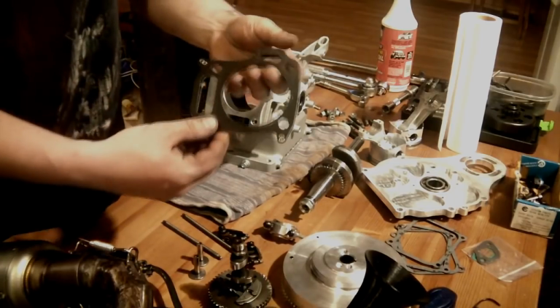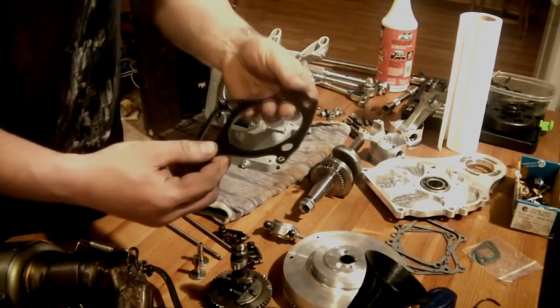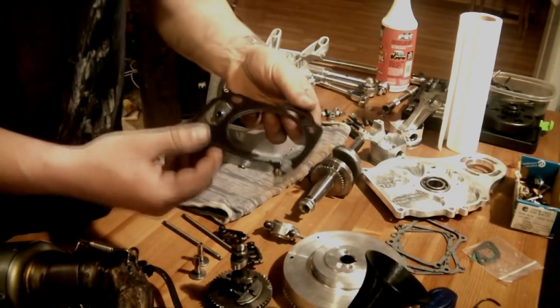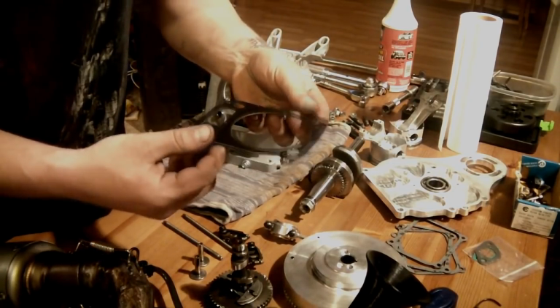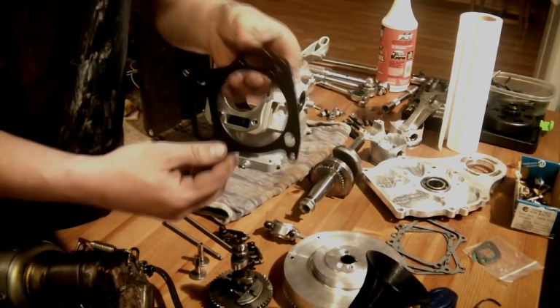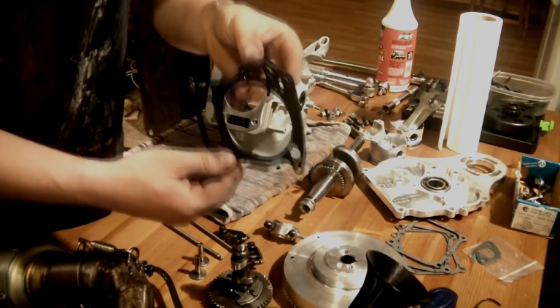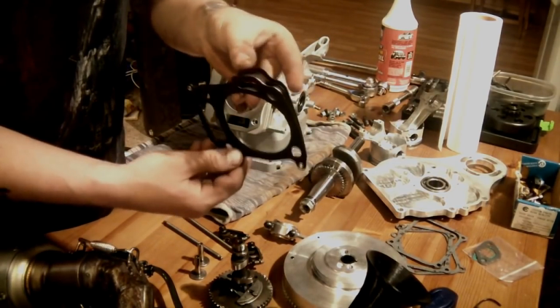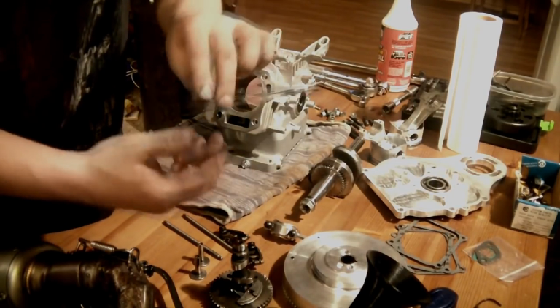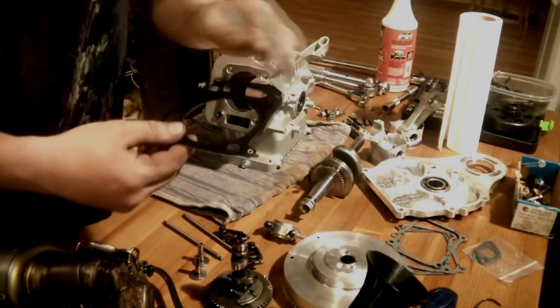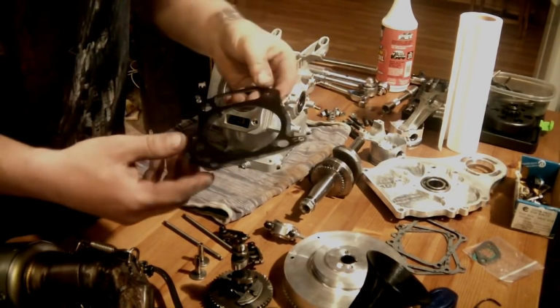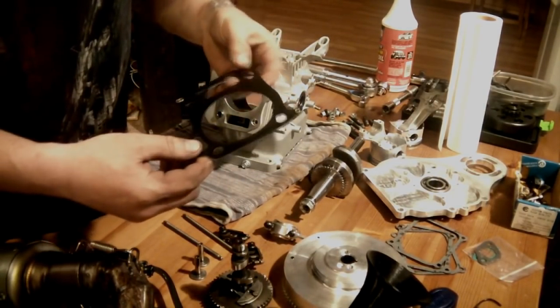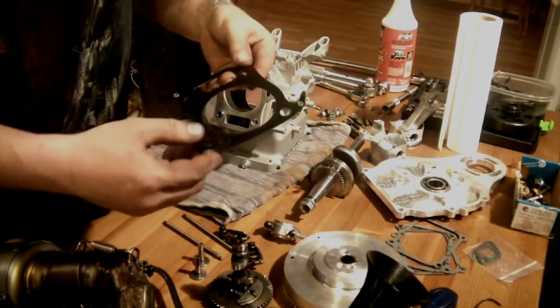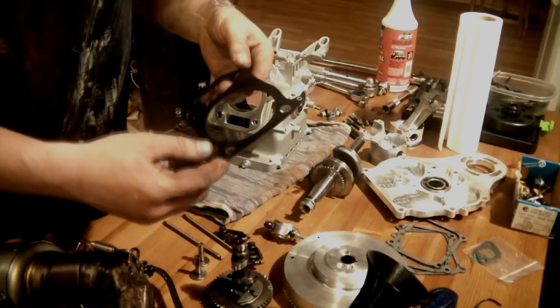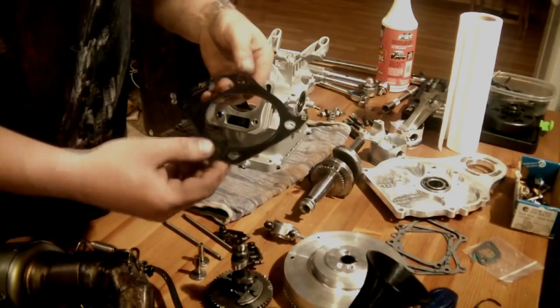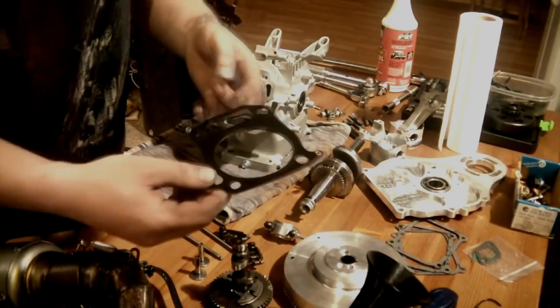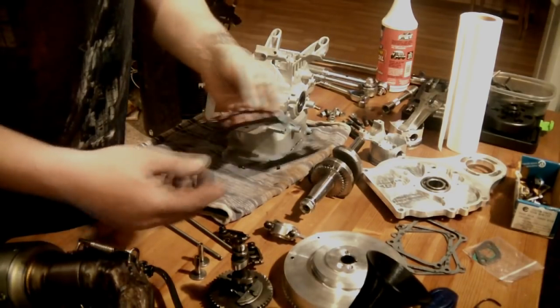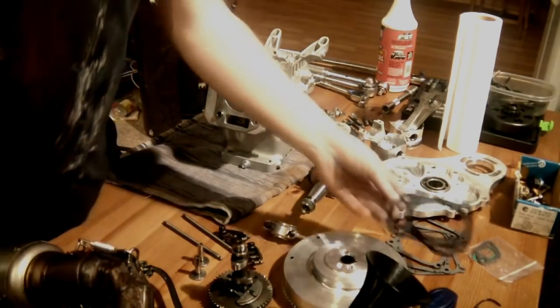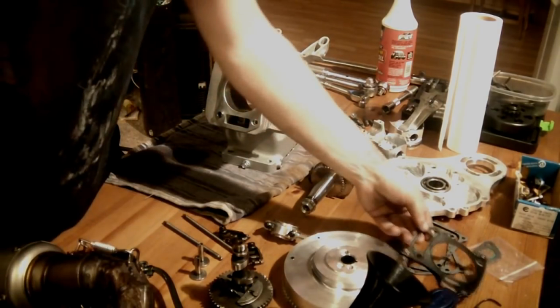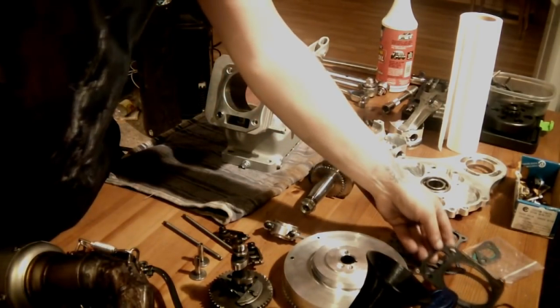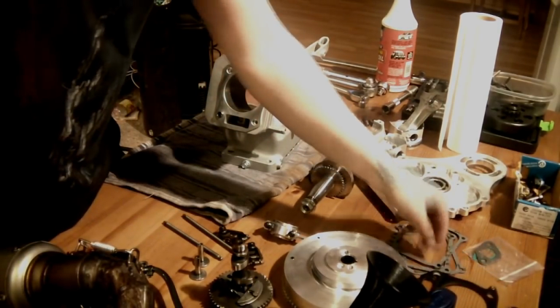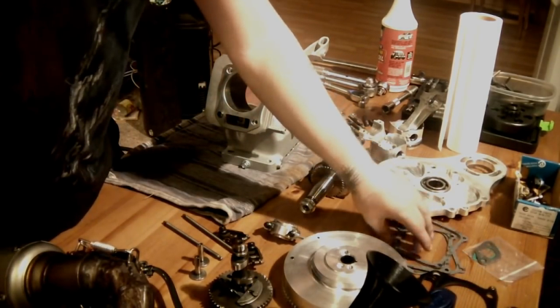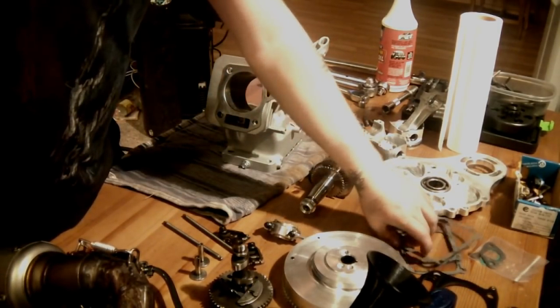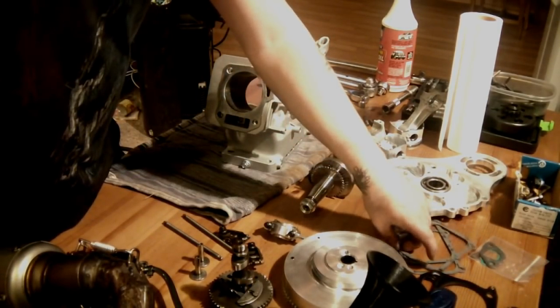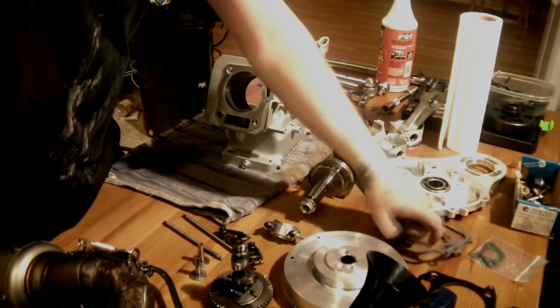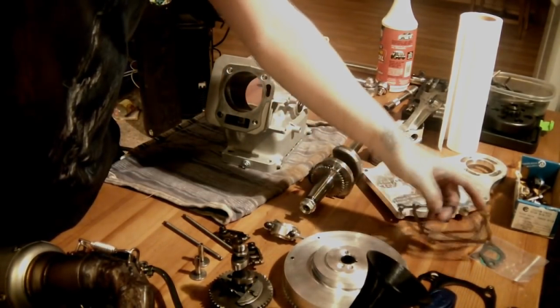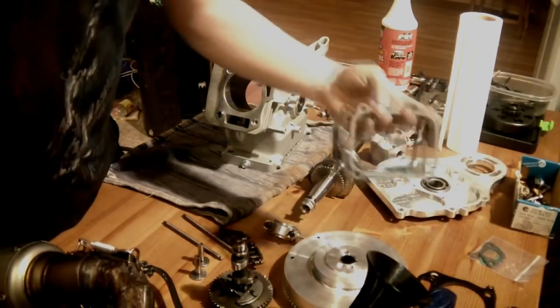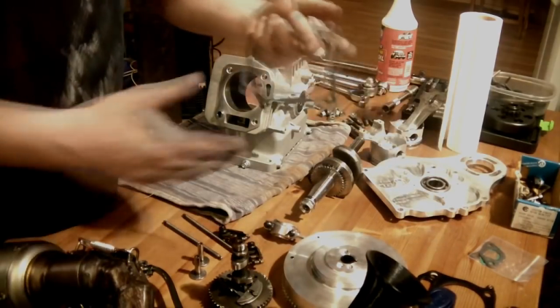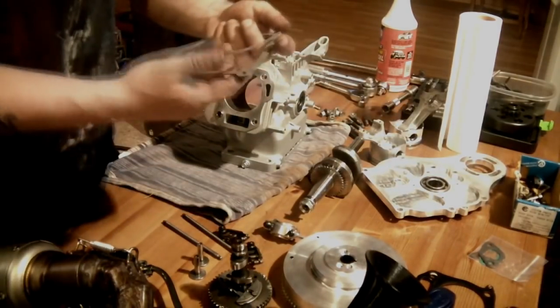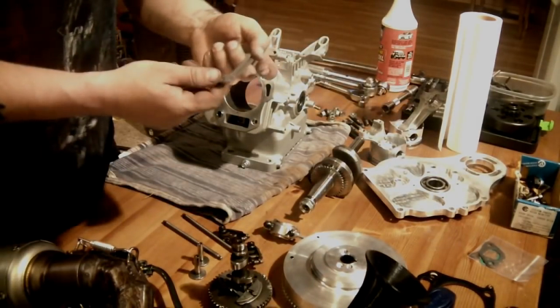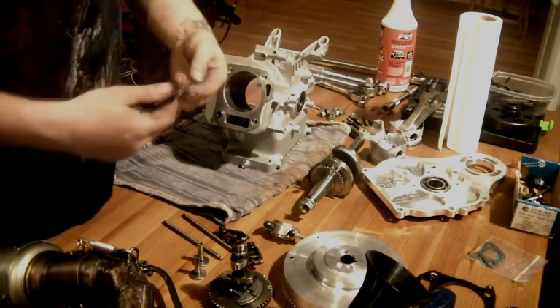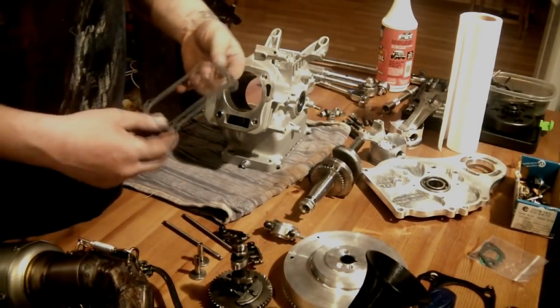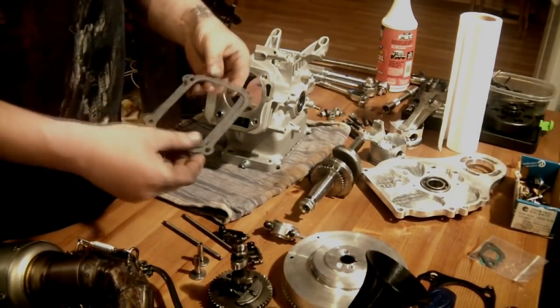I have a head gasket — this is just a three-layer one. There are different thicknesses if you want to calculate your compression ratio and target a specific value — you can do that.